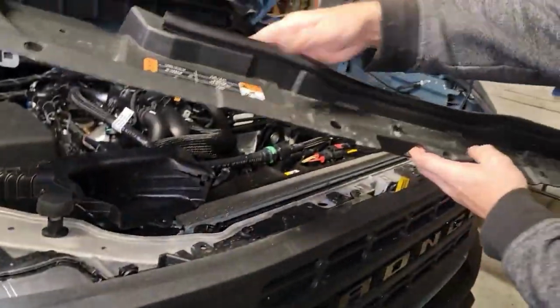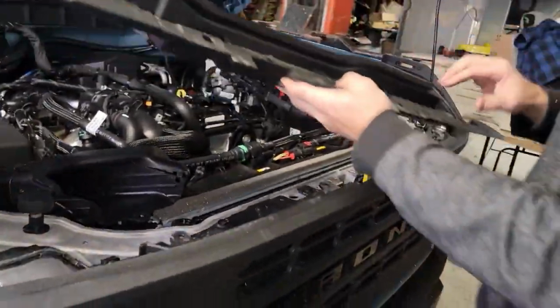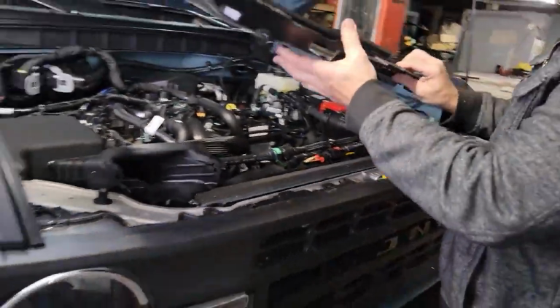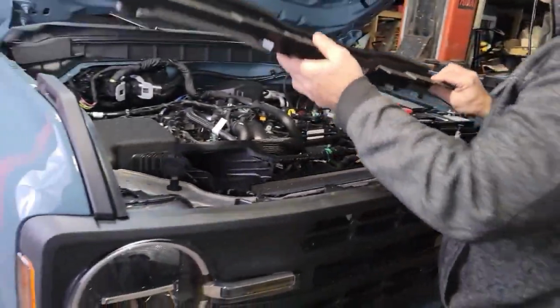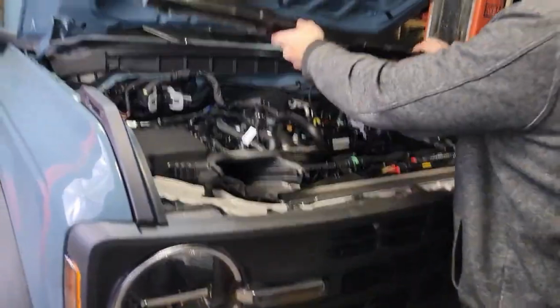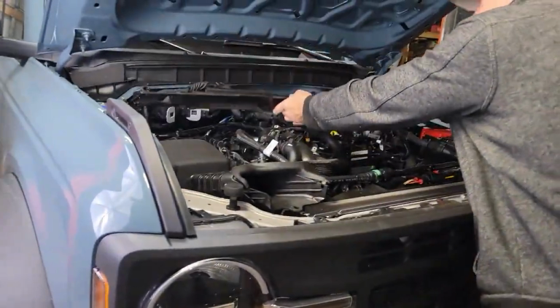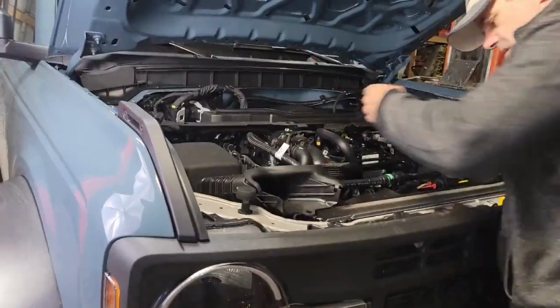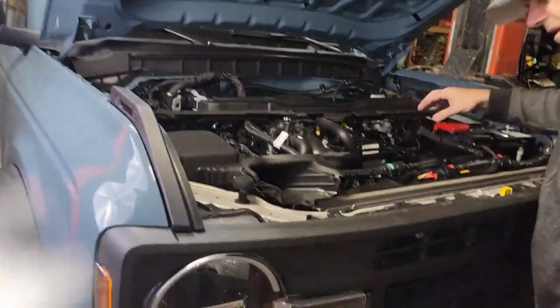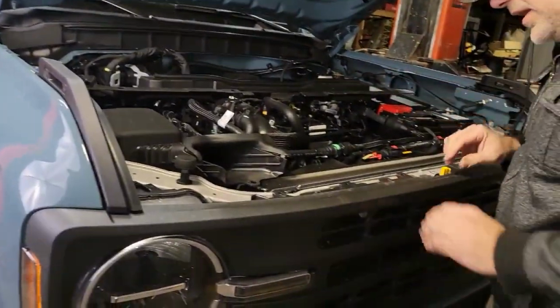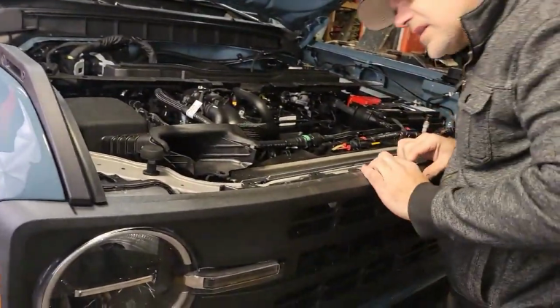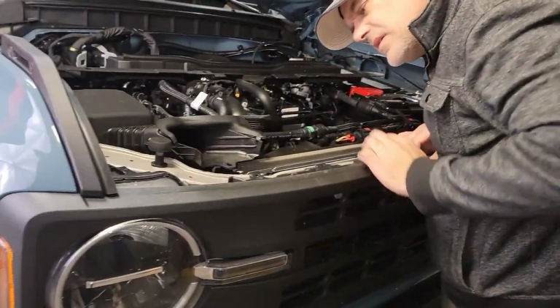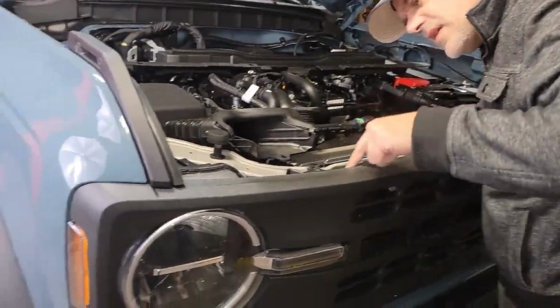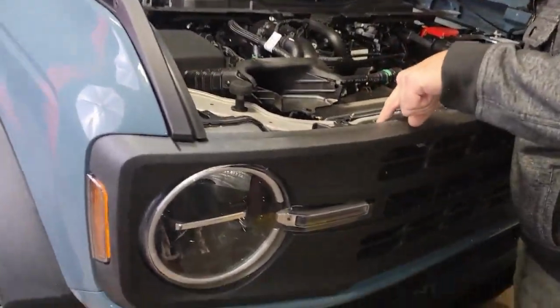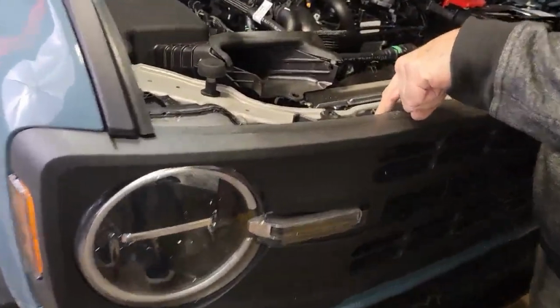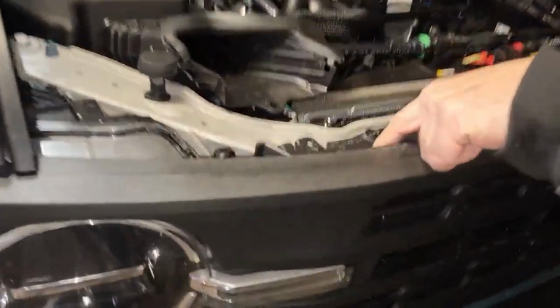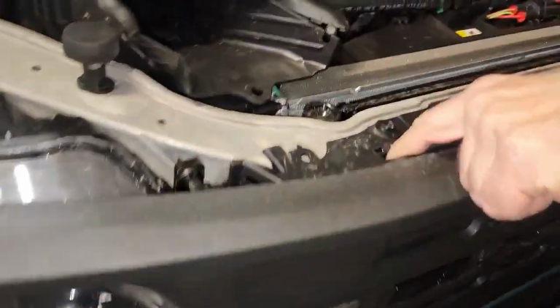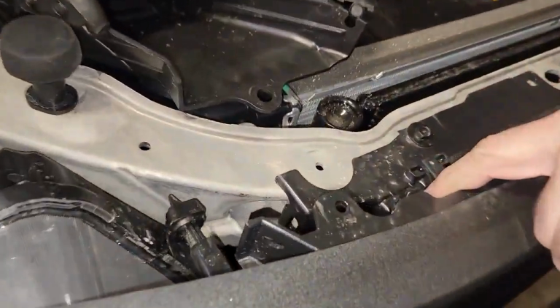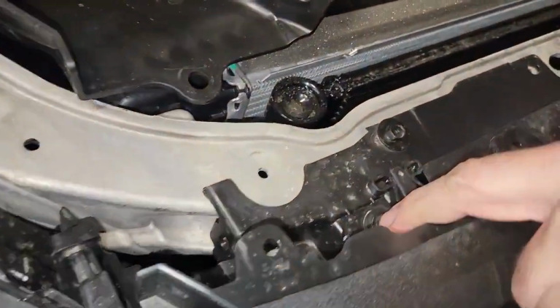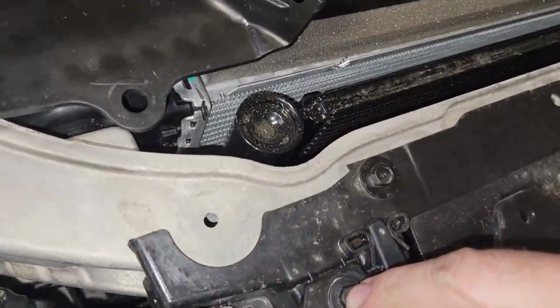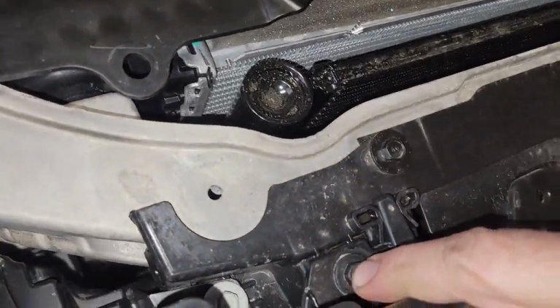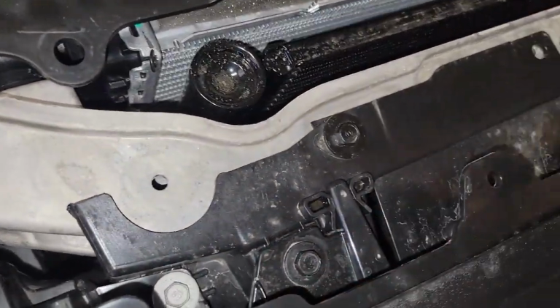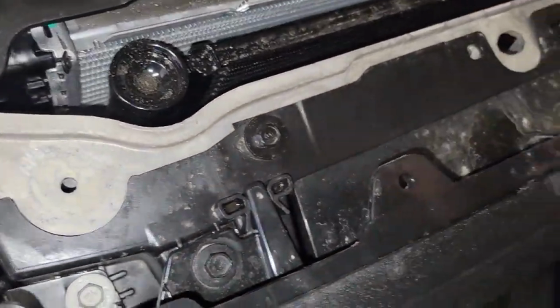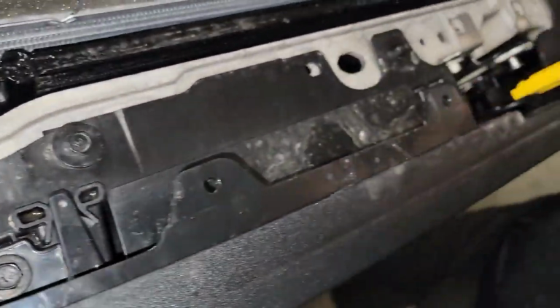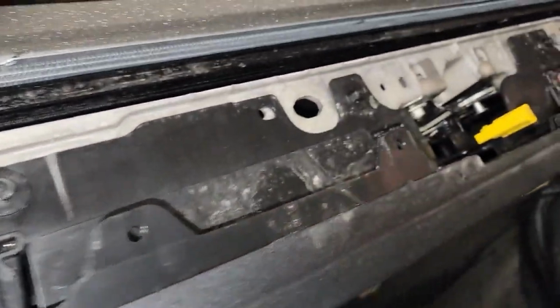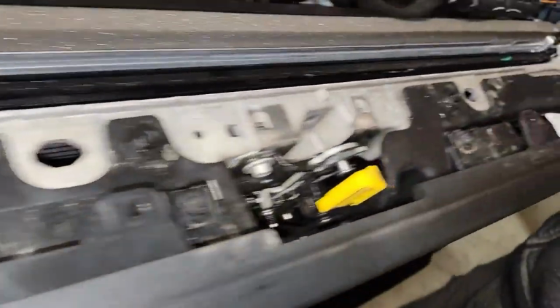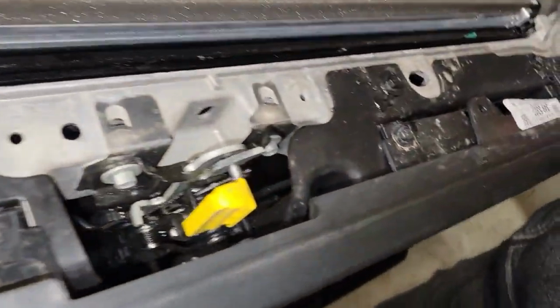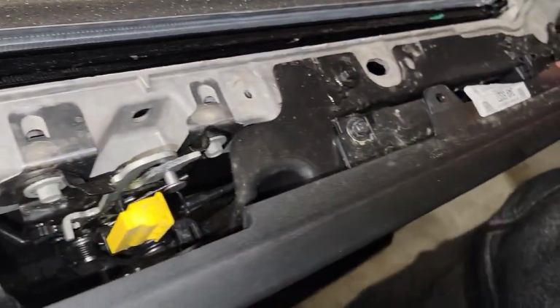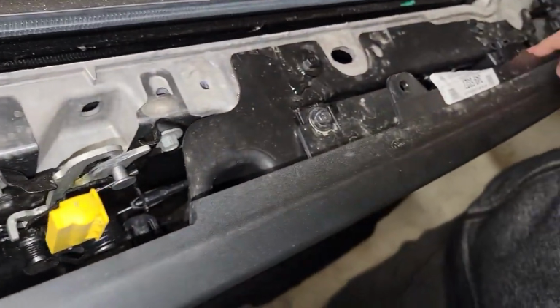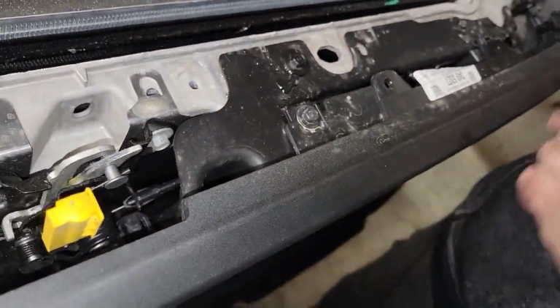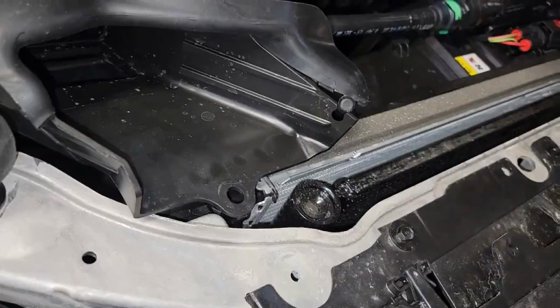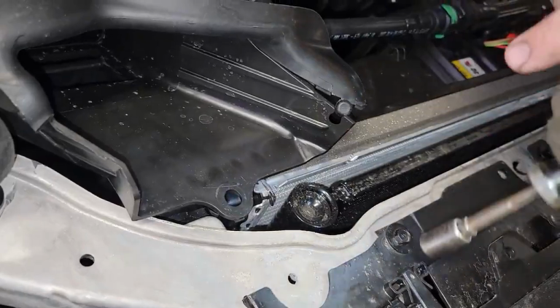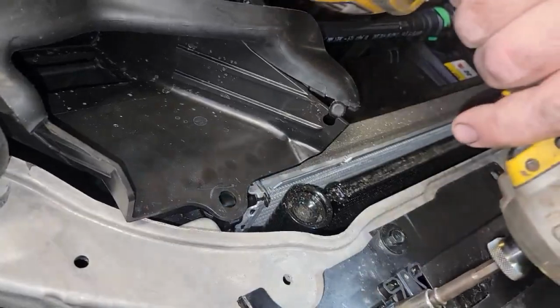Now that we have that out of the way, we can access the 10 millimeter bolts along the top of the grill — here, here, here, and here. All right, here's the first screw.